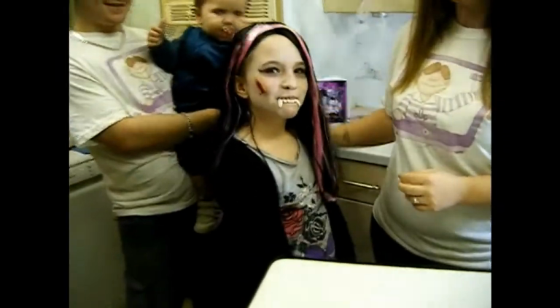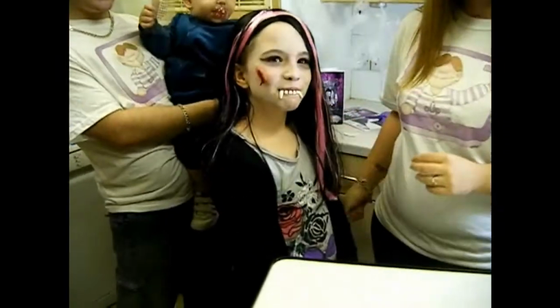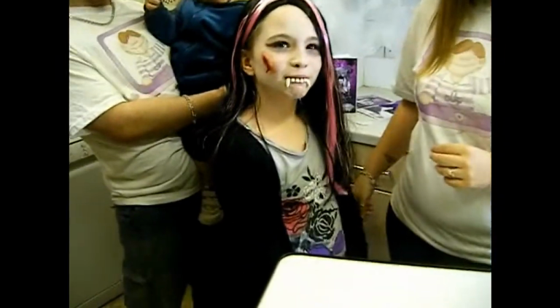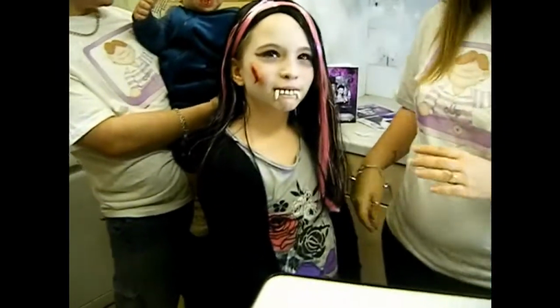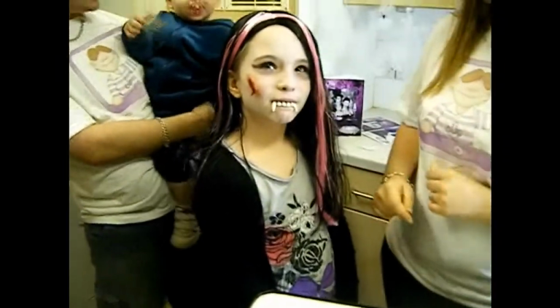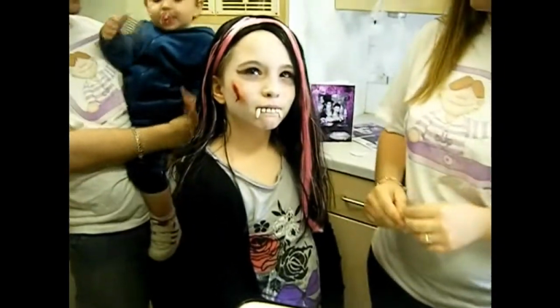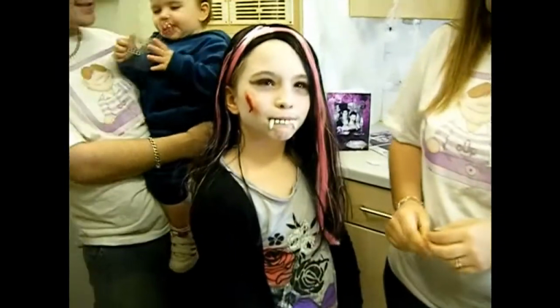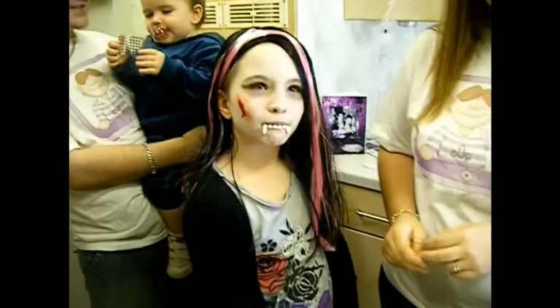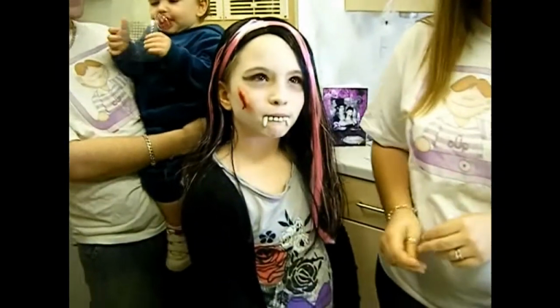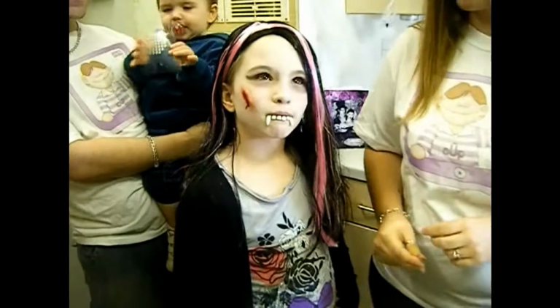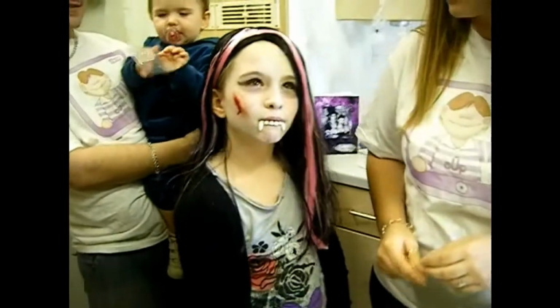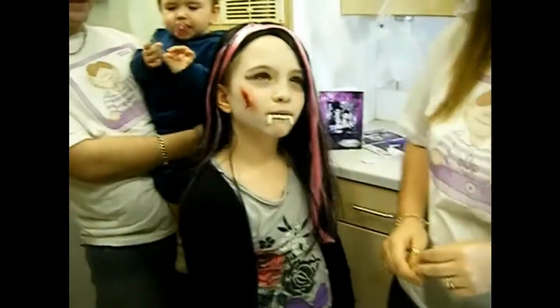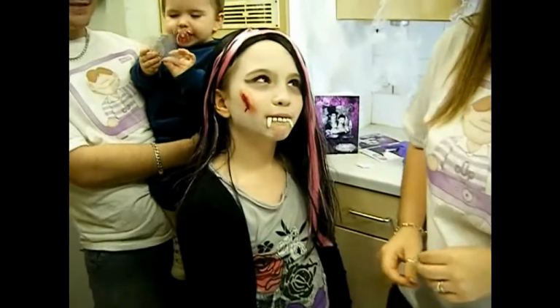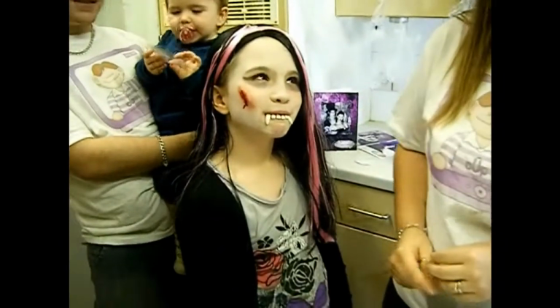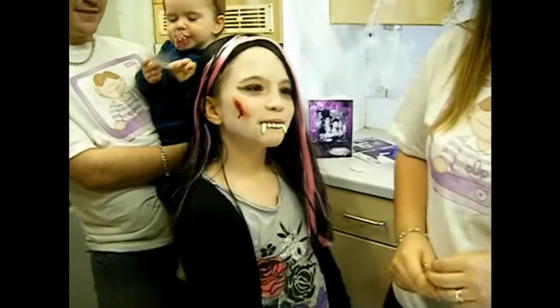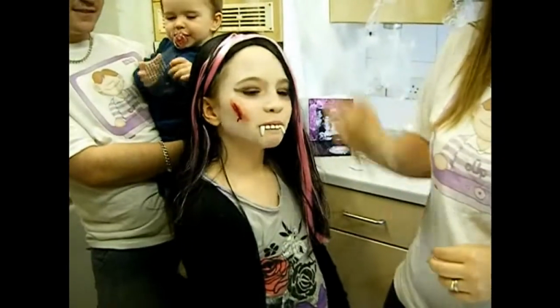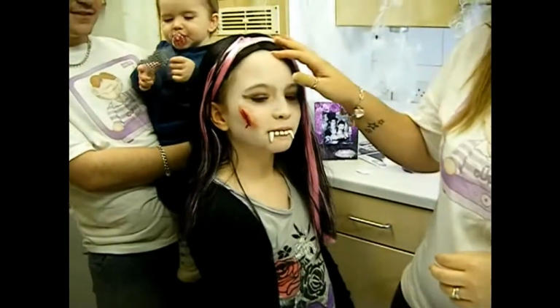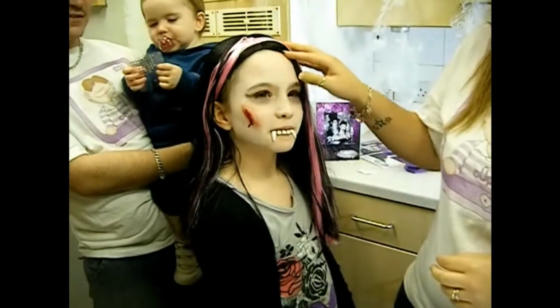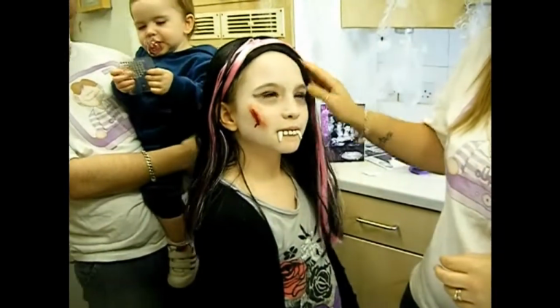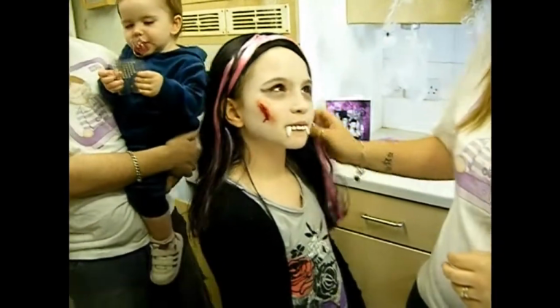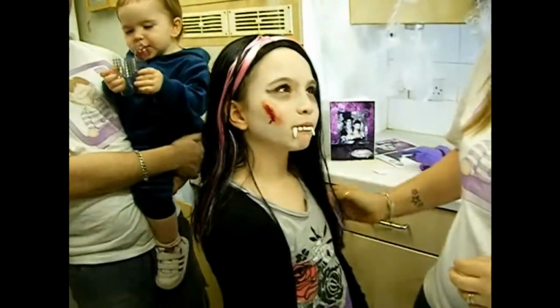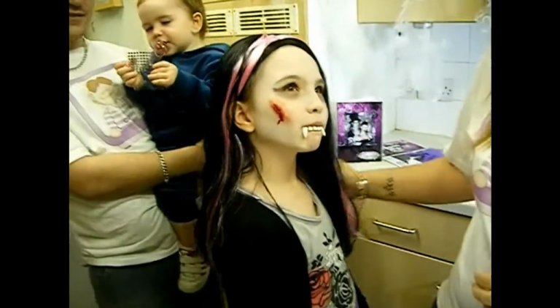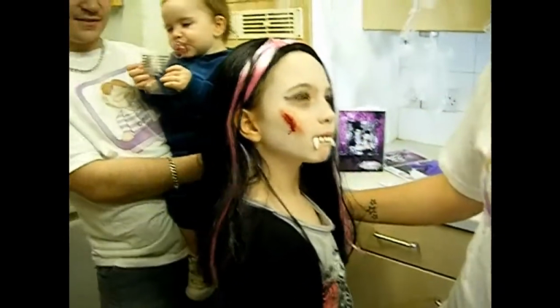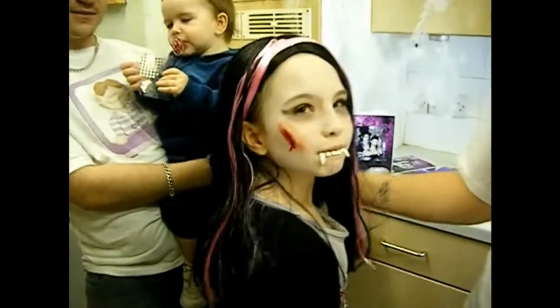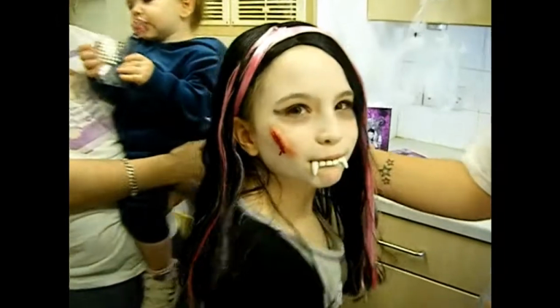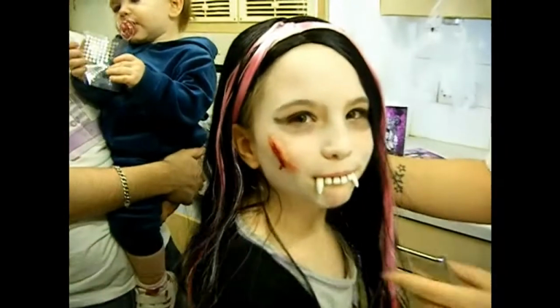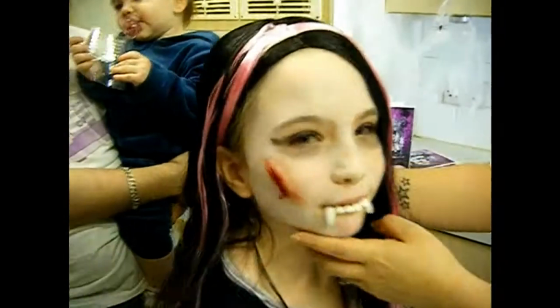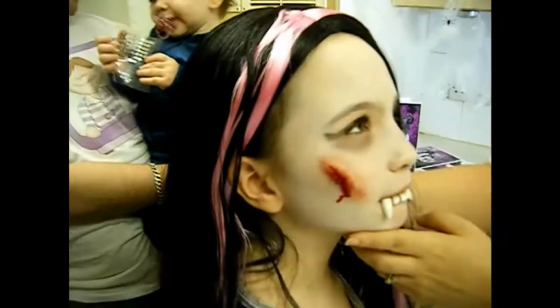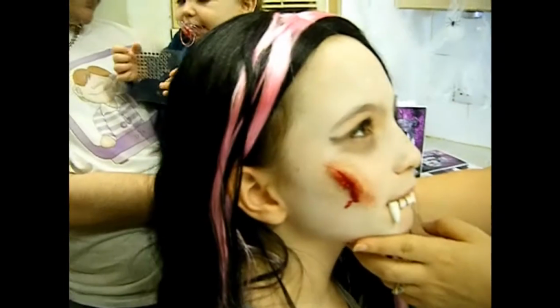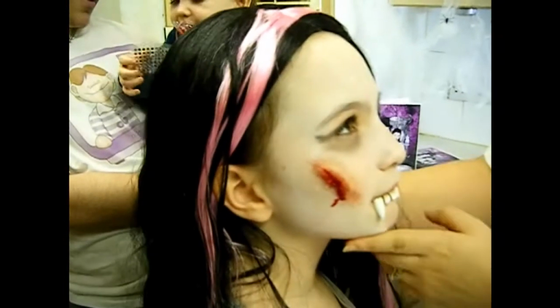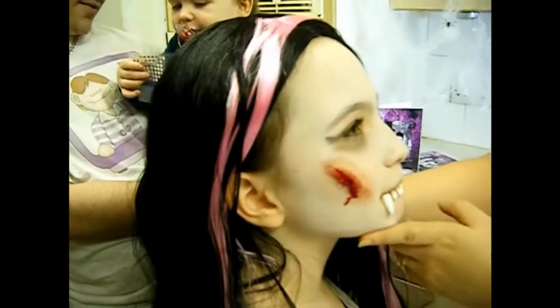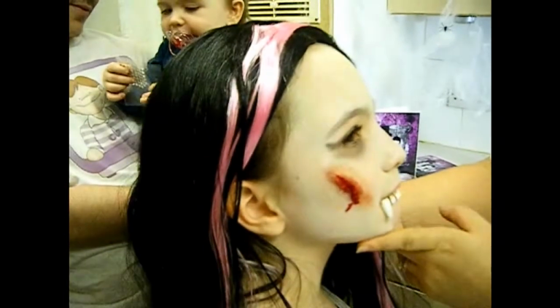She has already got her costume for Halloween. We'll be going trick-or-treating, and I'd like to show you how to do some of the makeup. You can see she's got a nice wound.